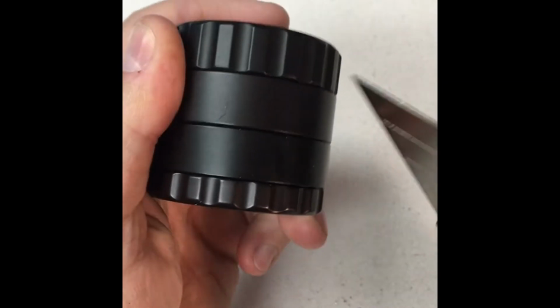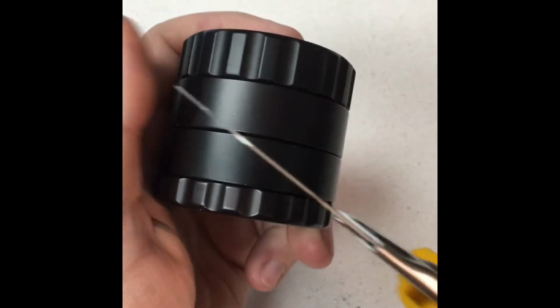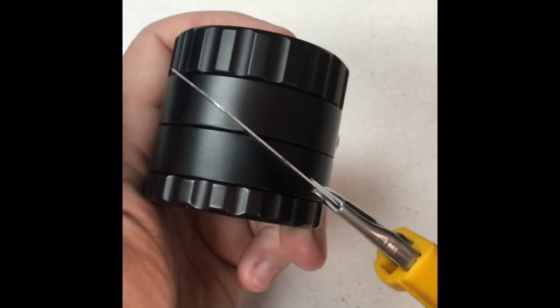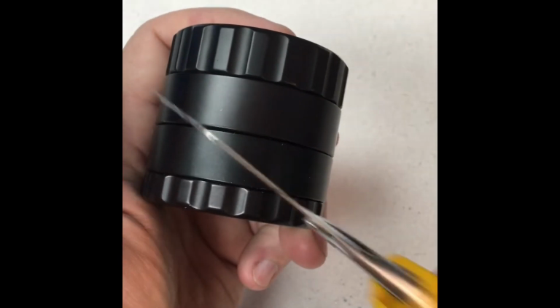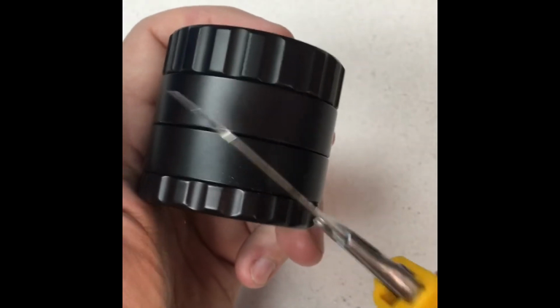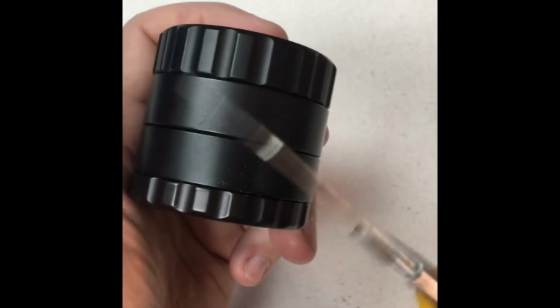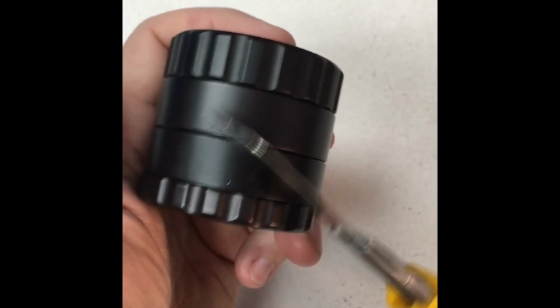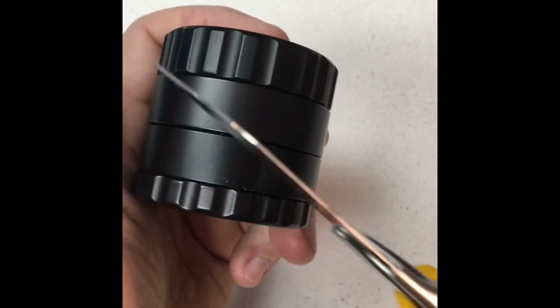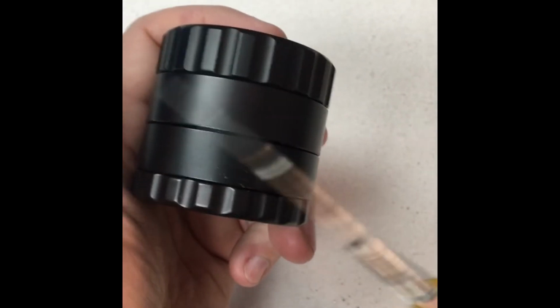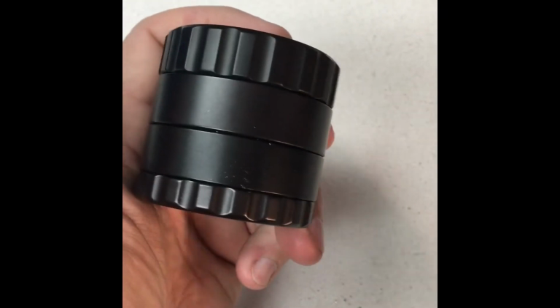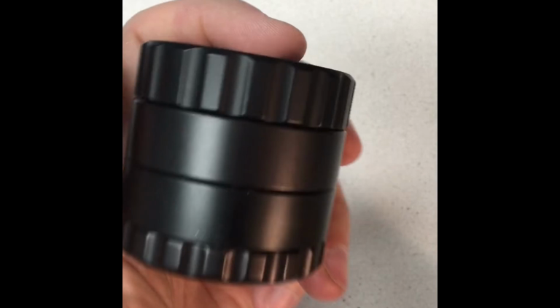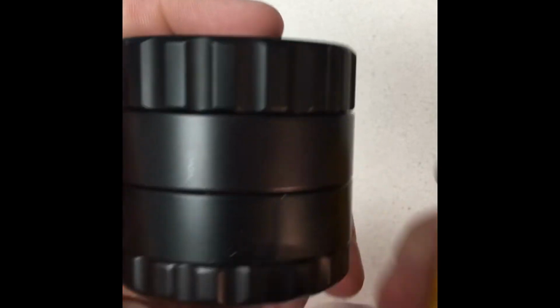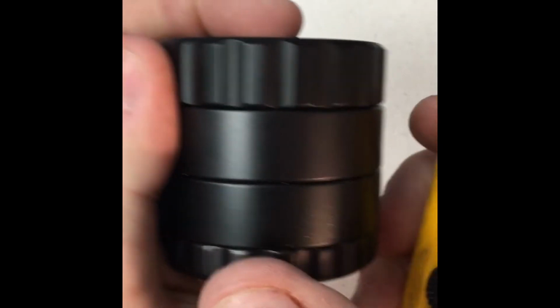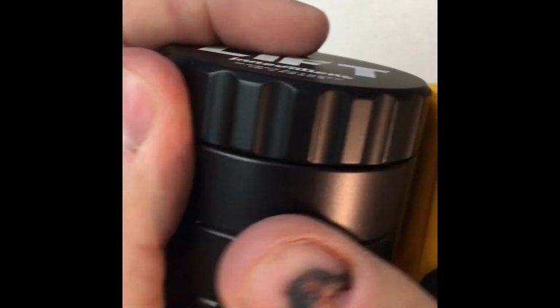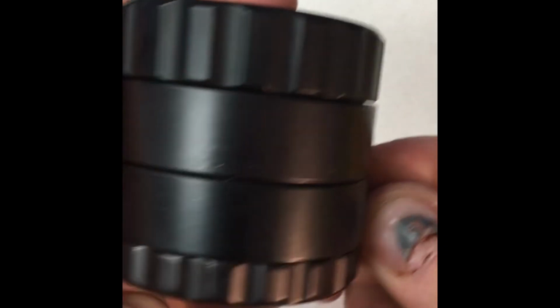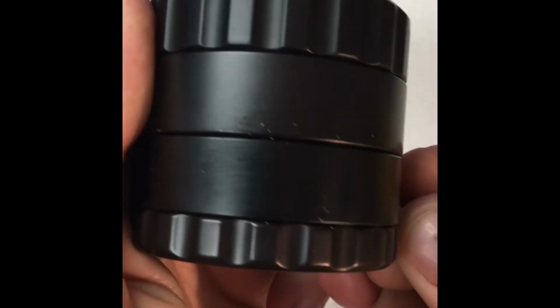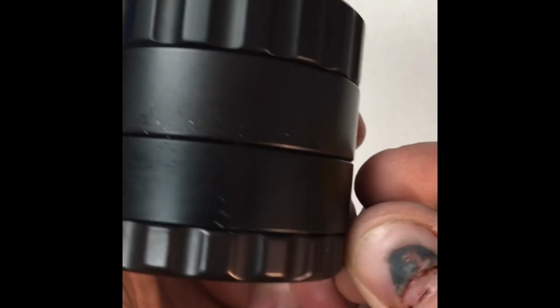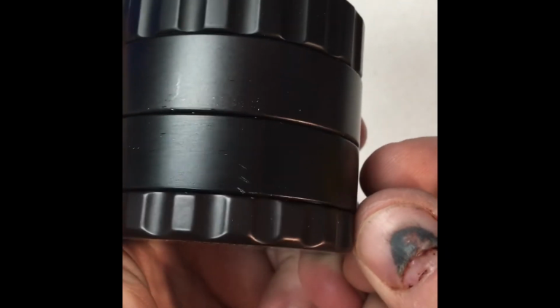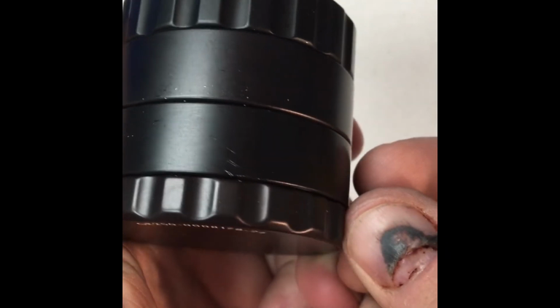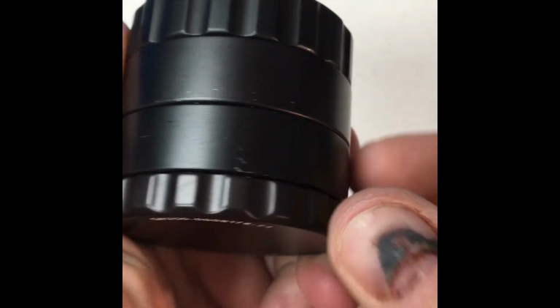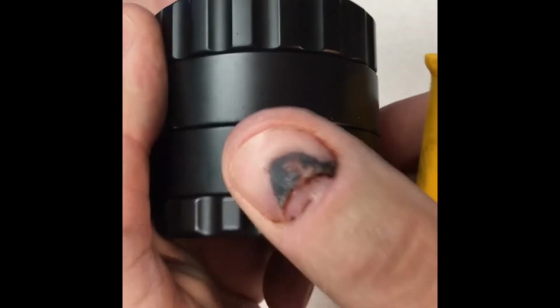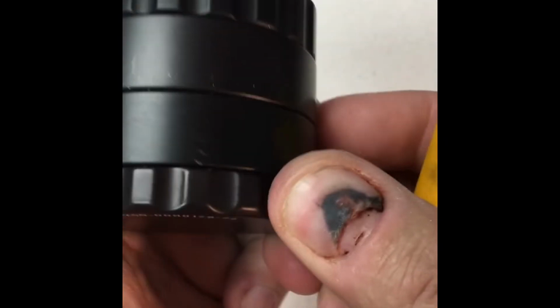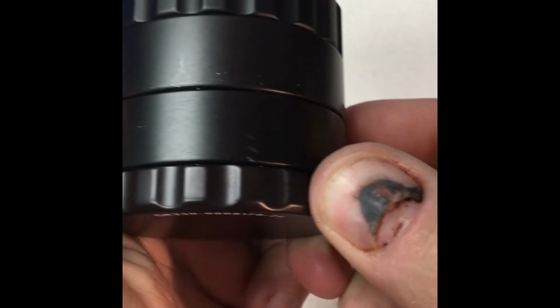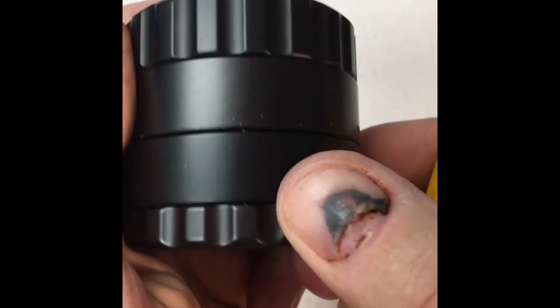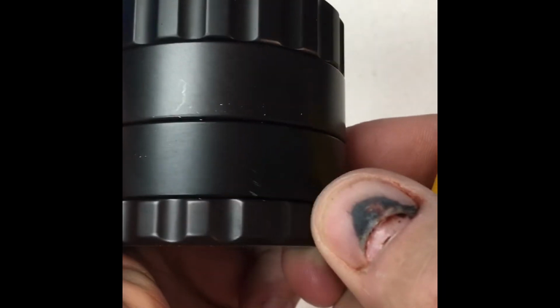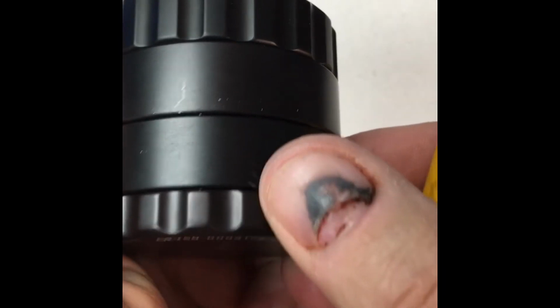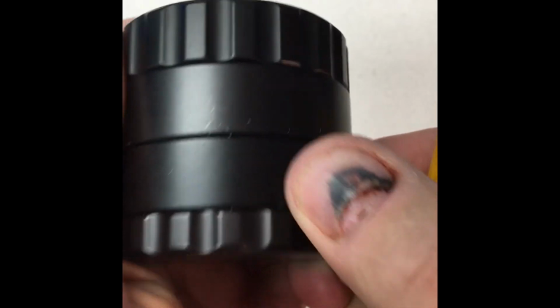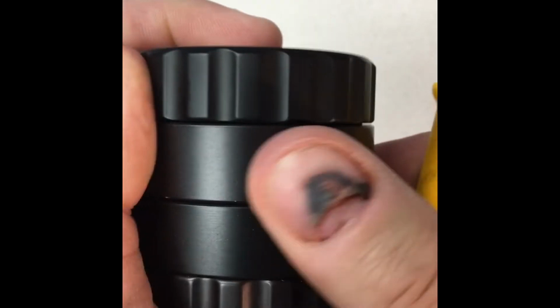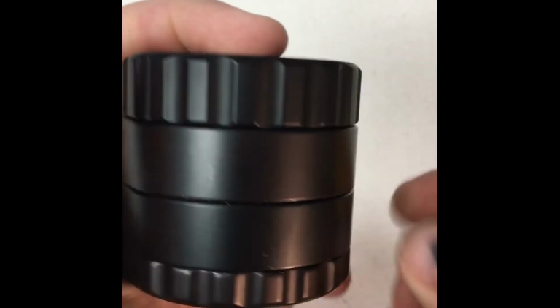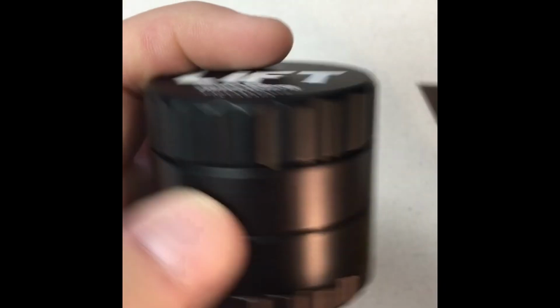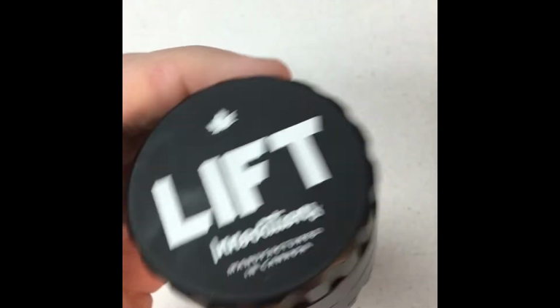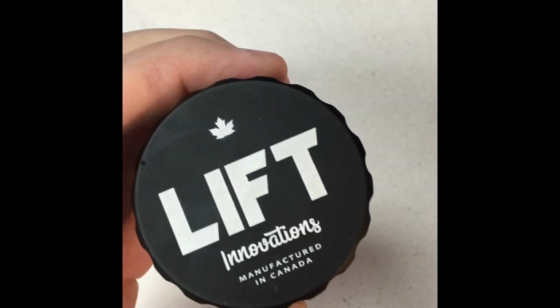Anodizing is not coming off. Give it a couple of whacks here with the blade. Got a couple of scratches there from the blade hitting it, but otherwise it's okay.